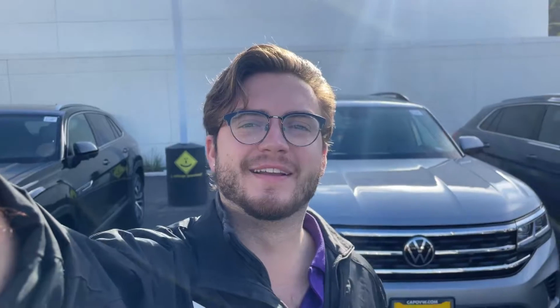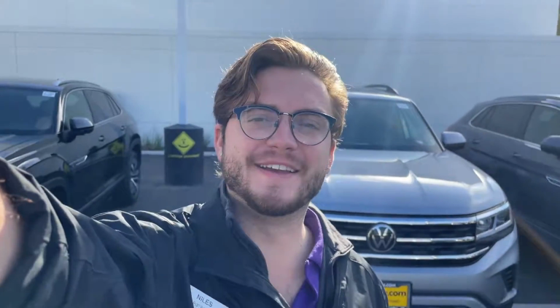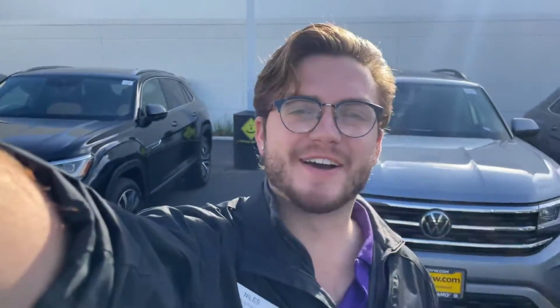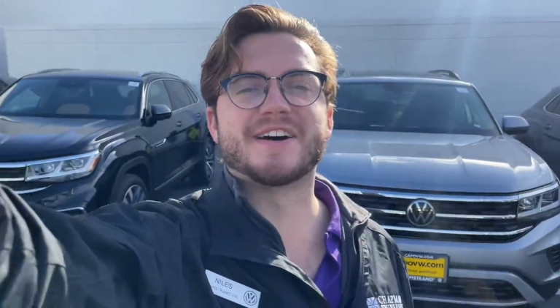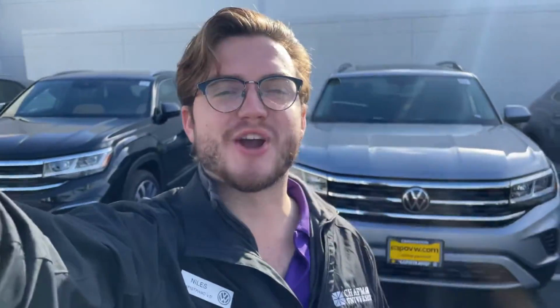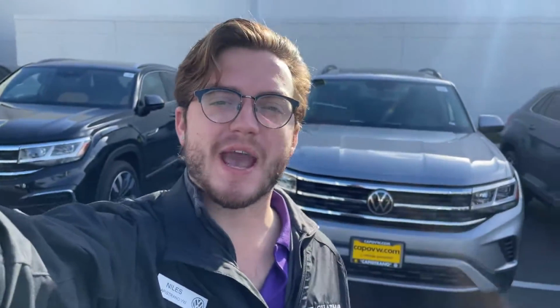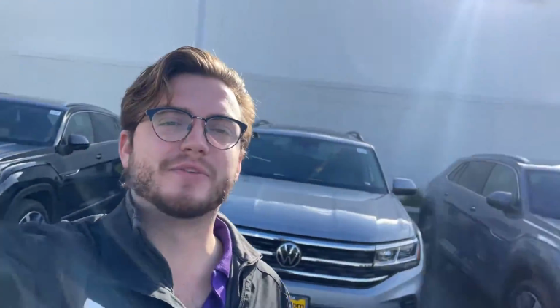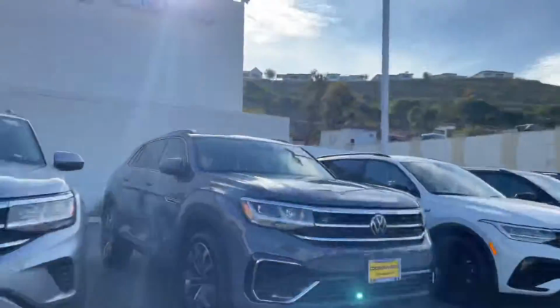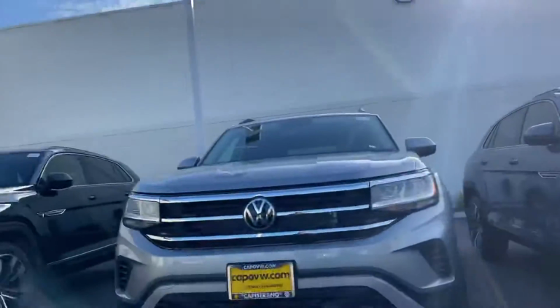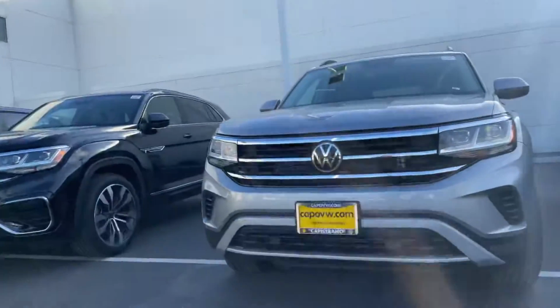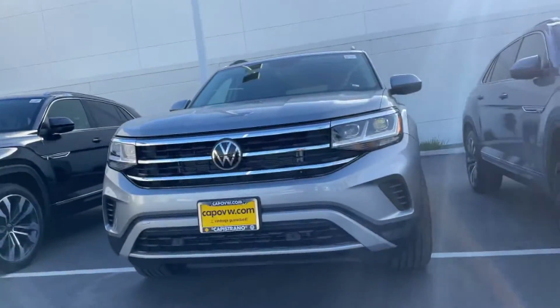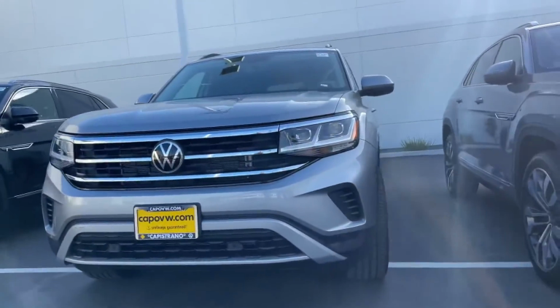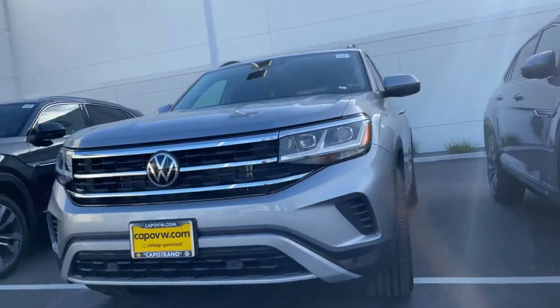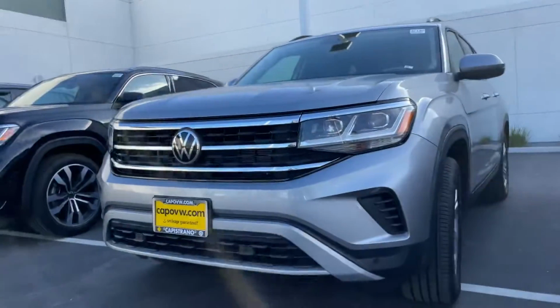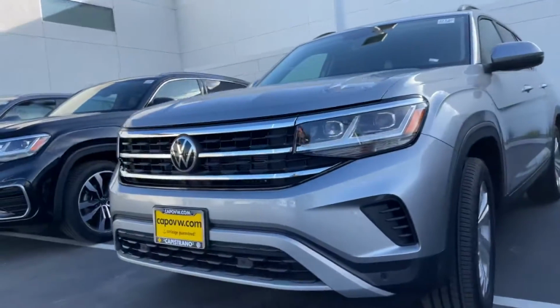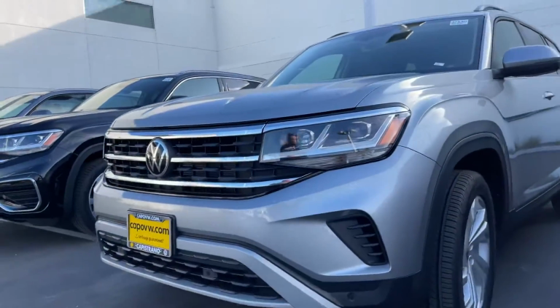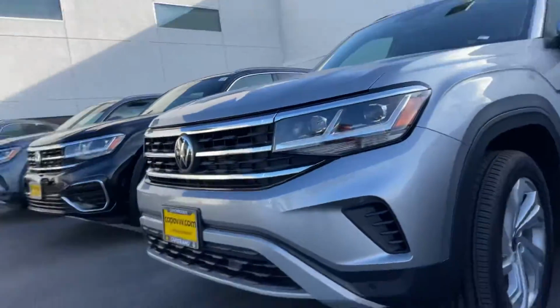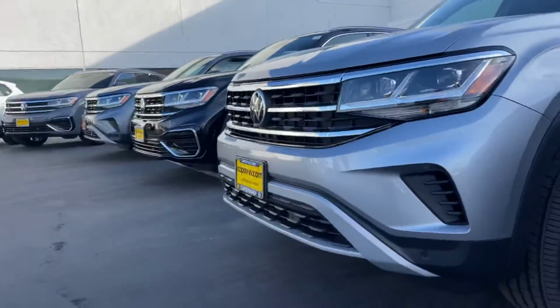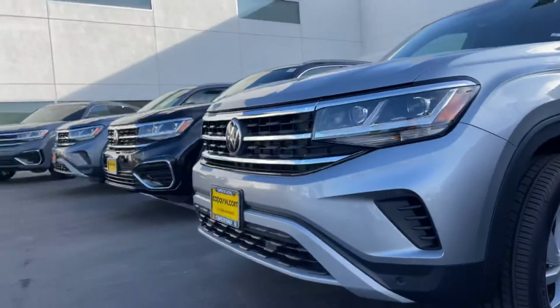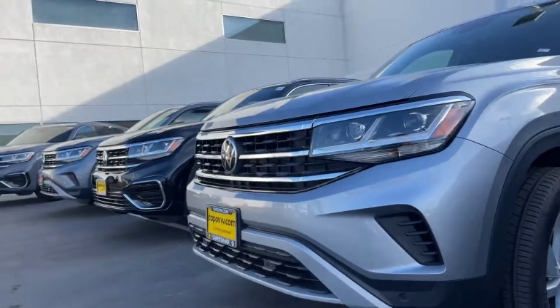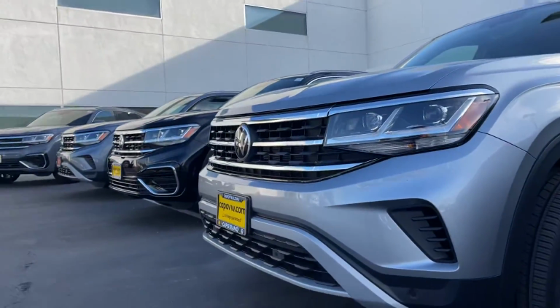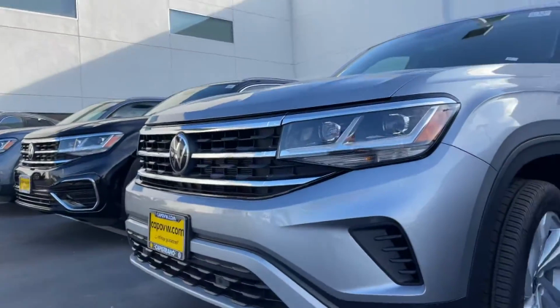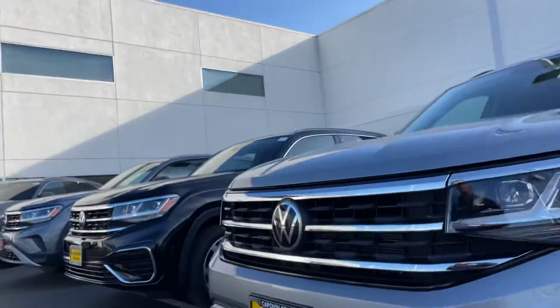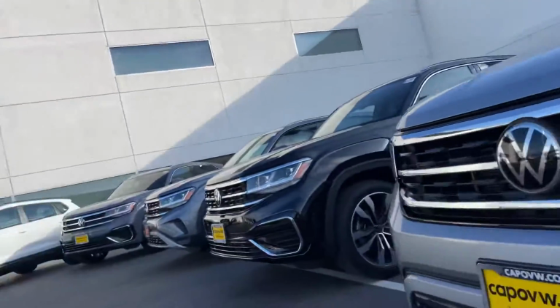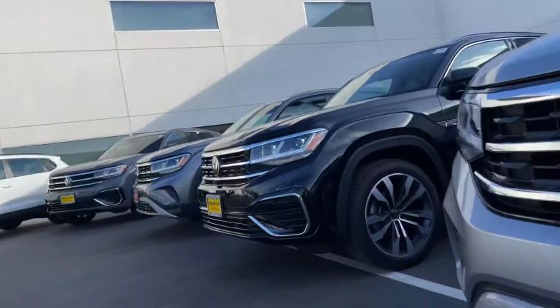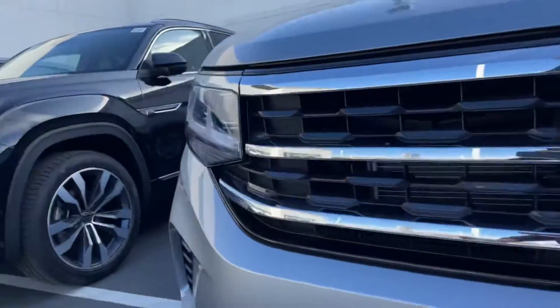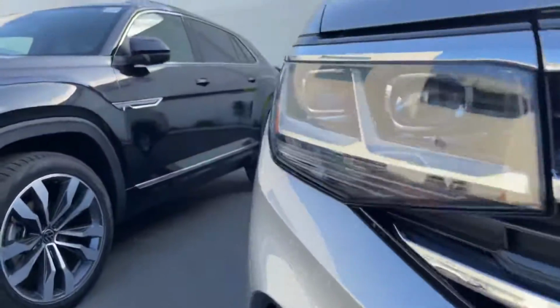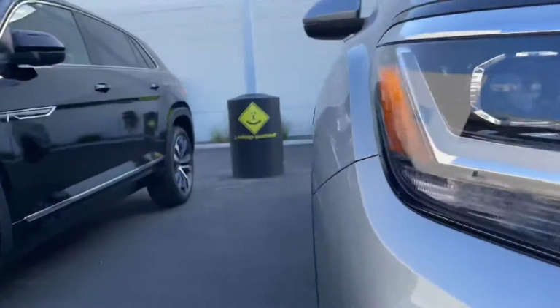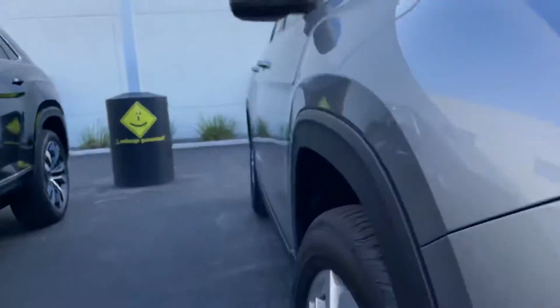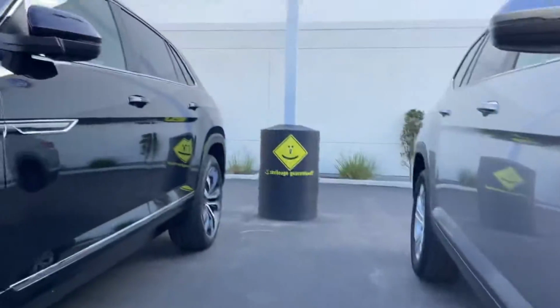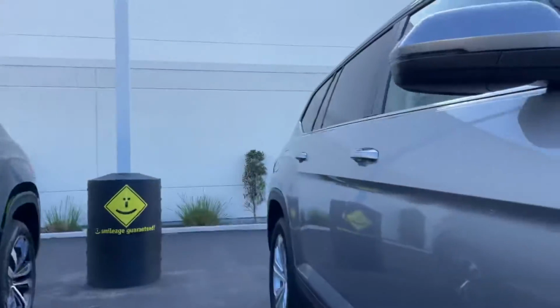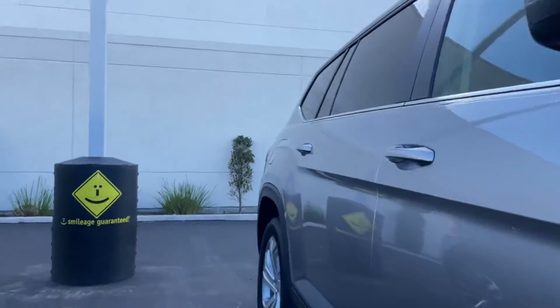Hey Zion, it's Niles Loftair here at Capistrano Volkswagen. I'm here in front of this gorgeous 2021 Volkswagen Atlas — it's going to be the SE with Technology, full-size Atlas.